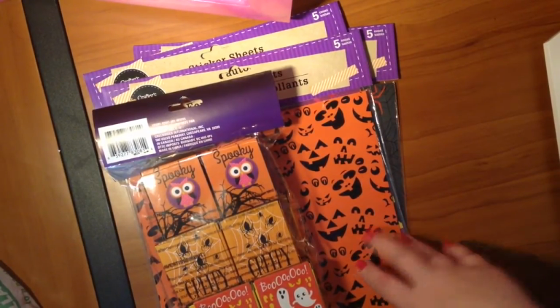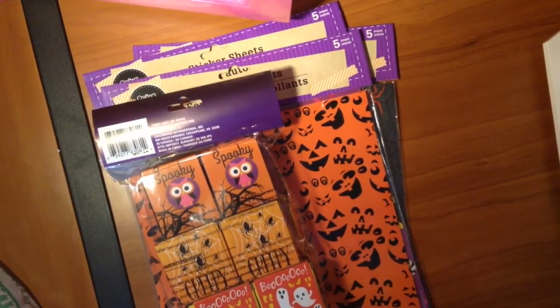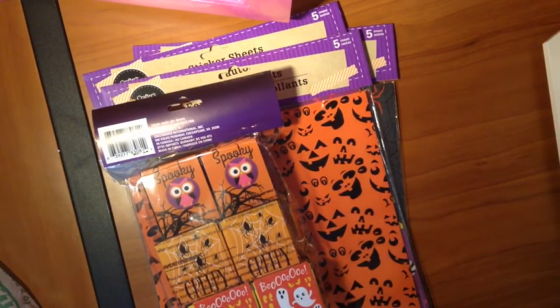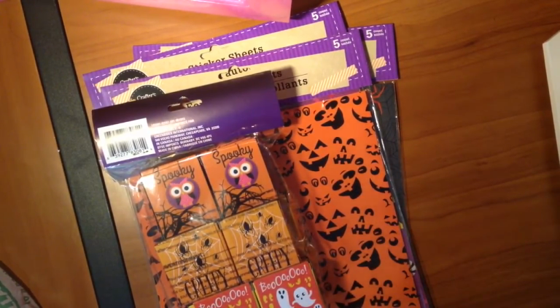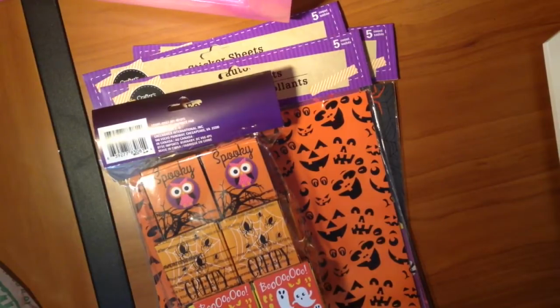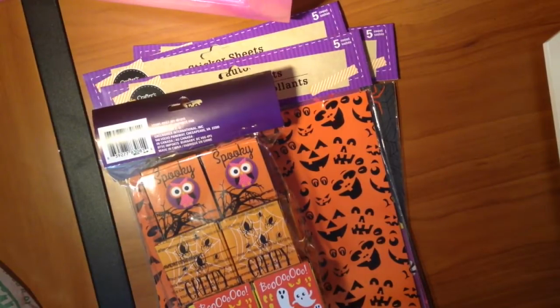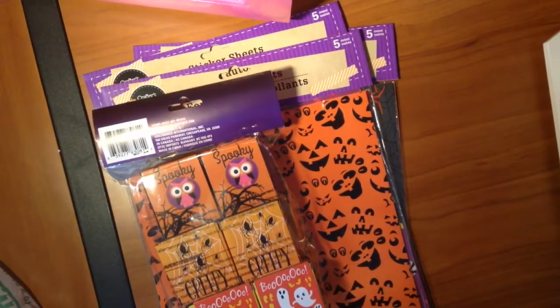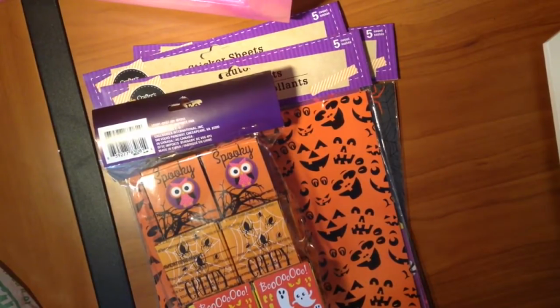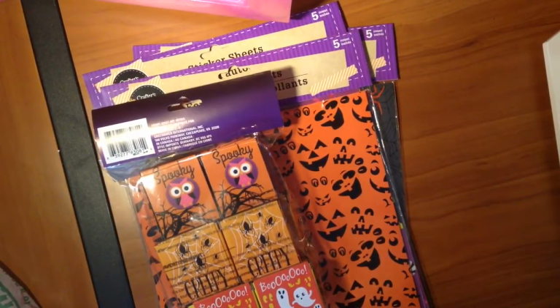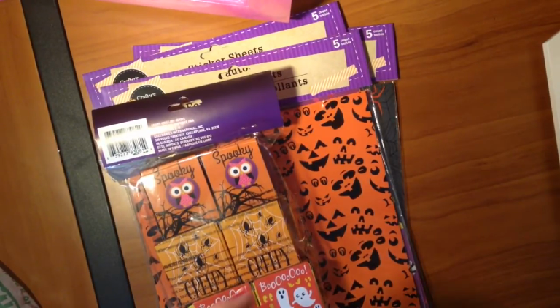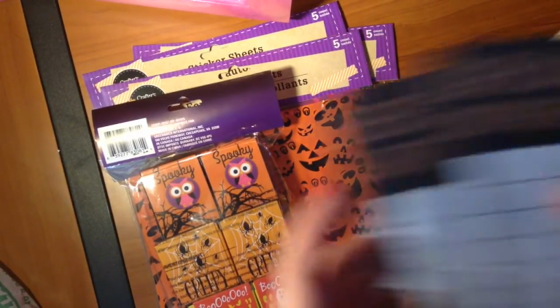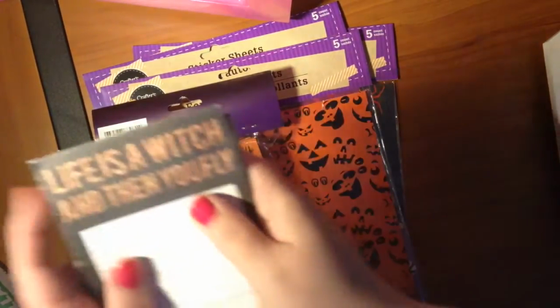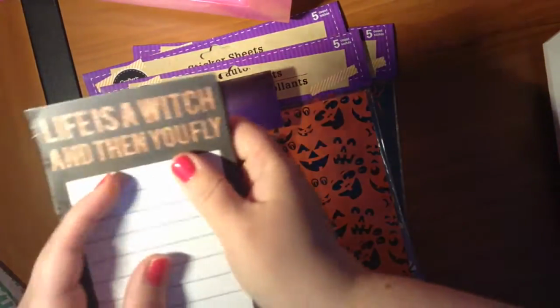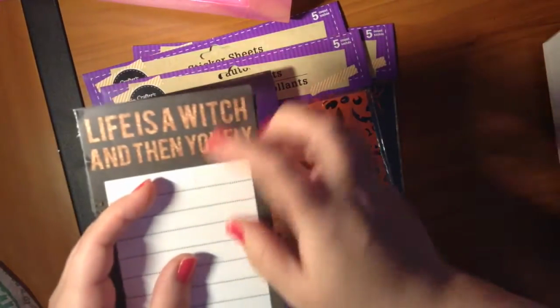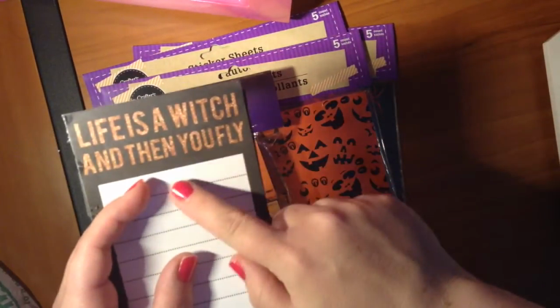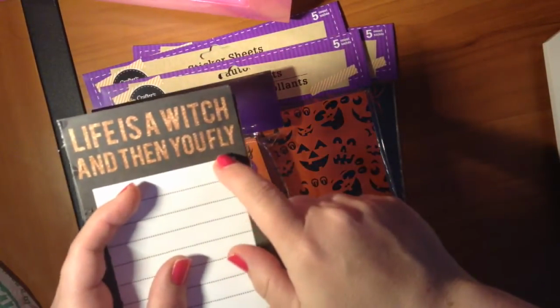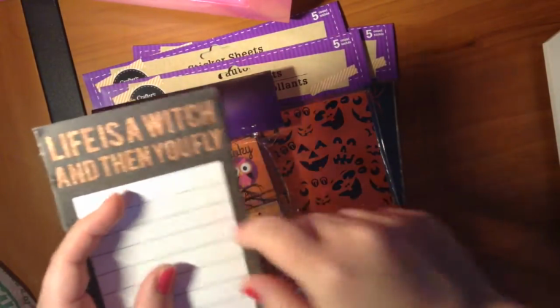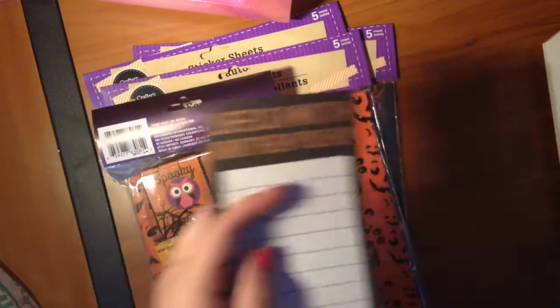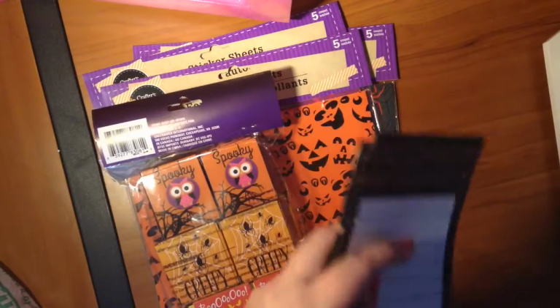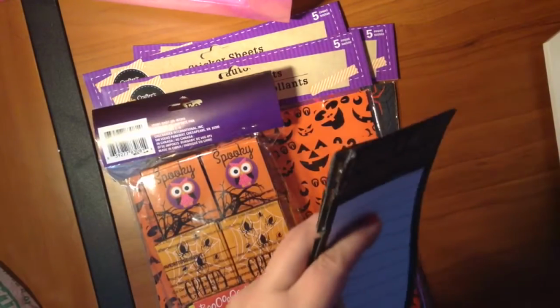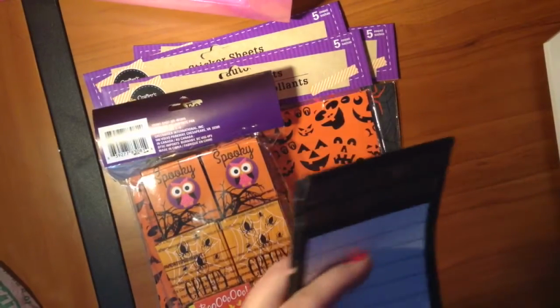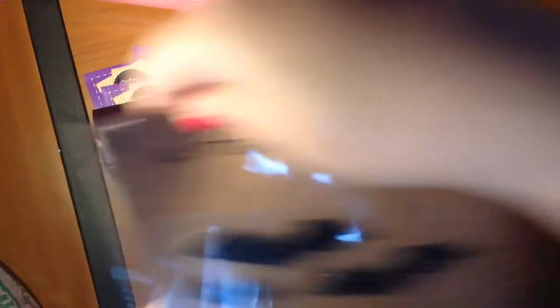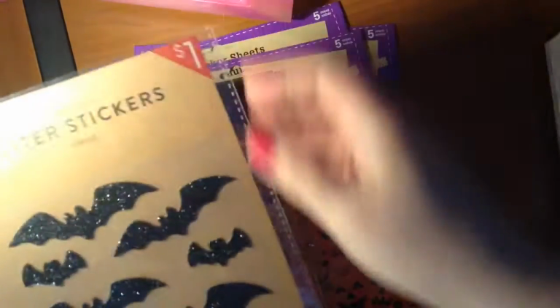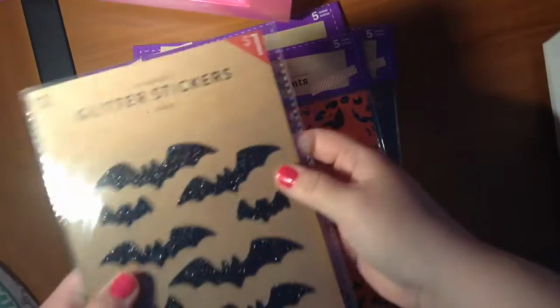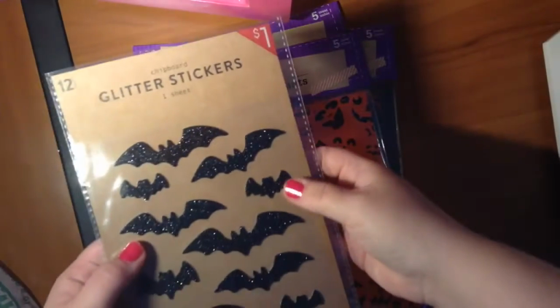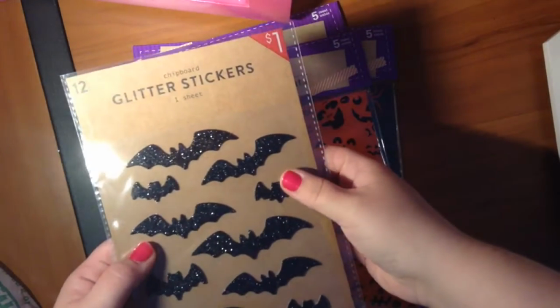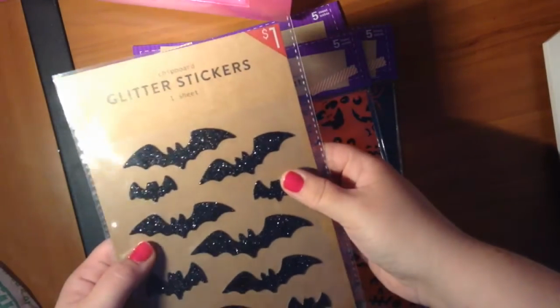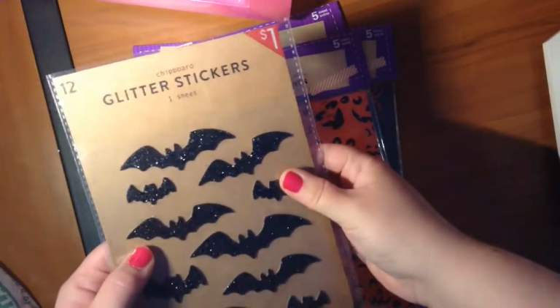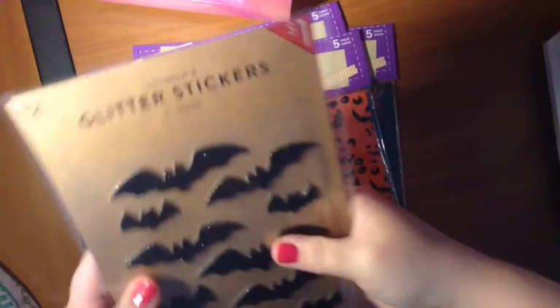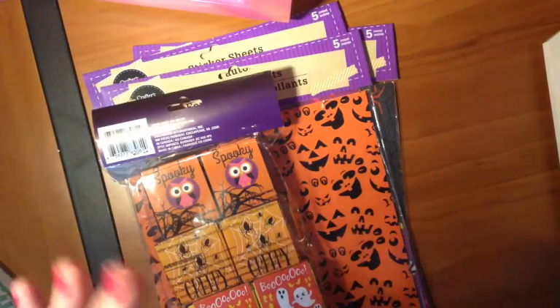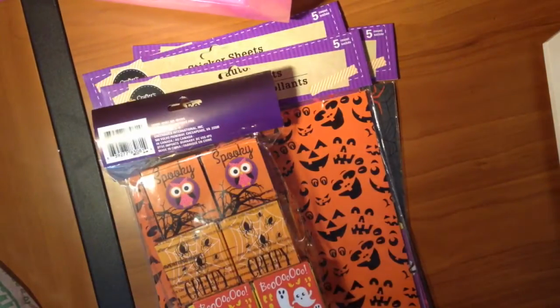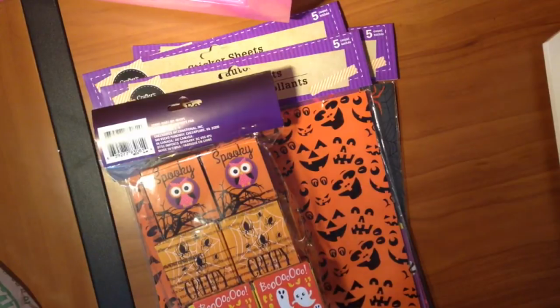I got this the other day — this notepaper, 'Life is a Witch and then you fly,' and these bat glitter stickers, but today I did not get anything.